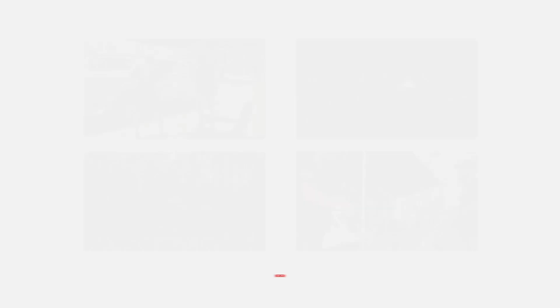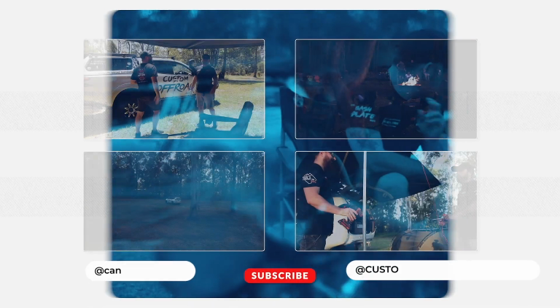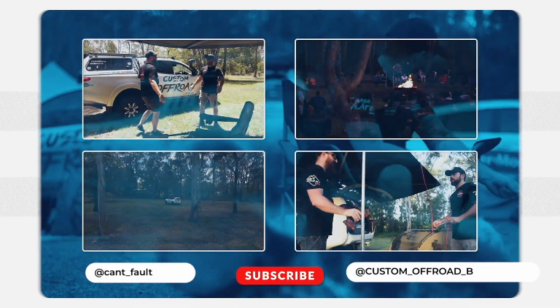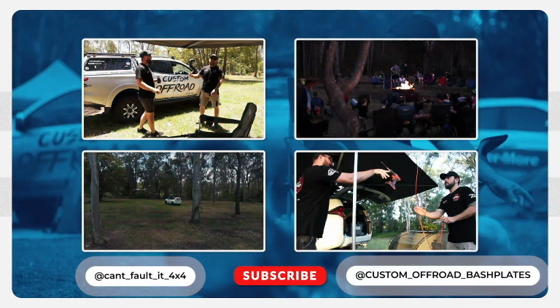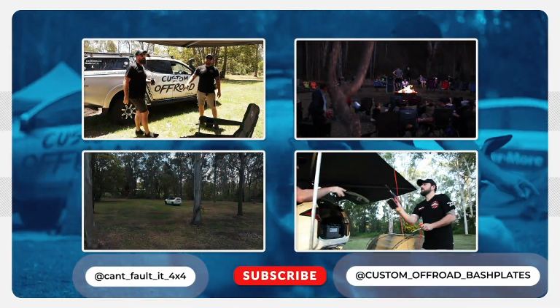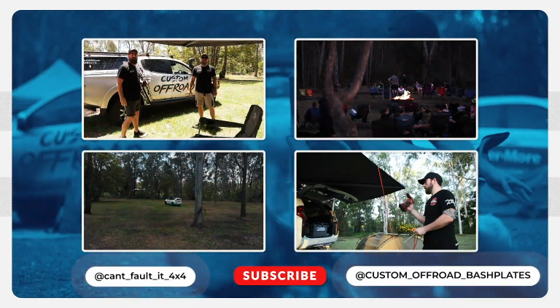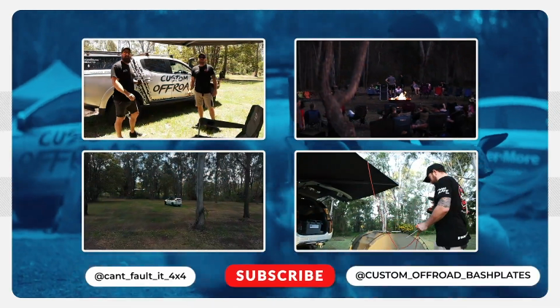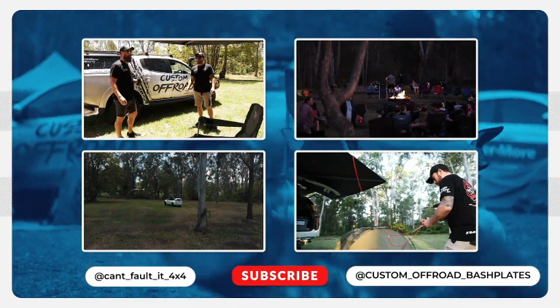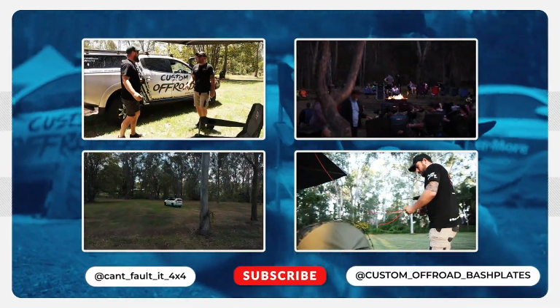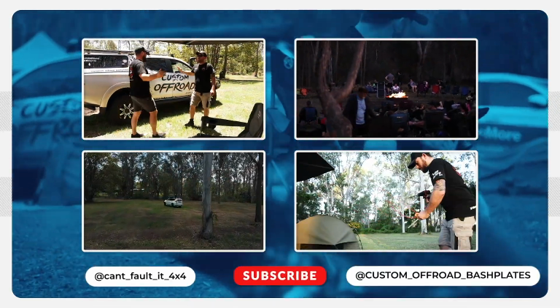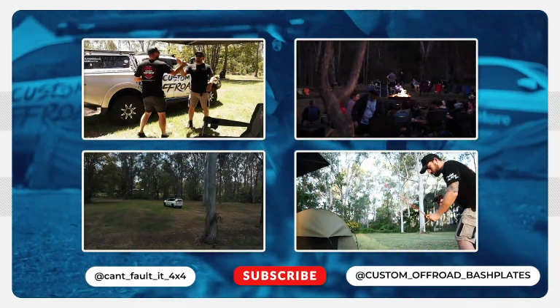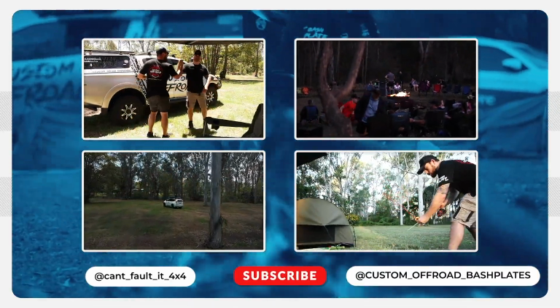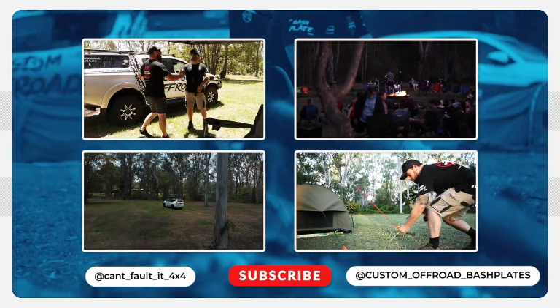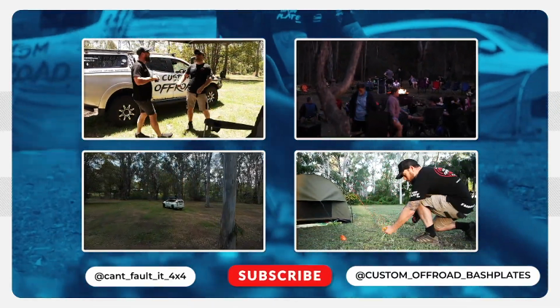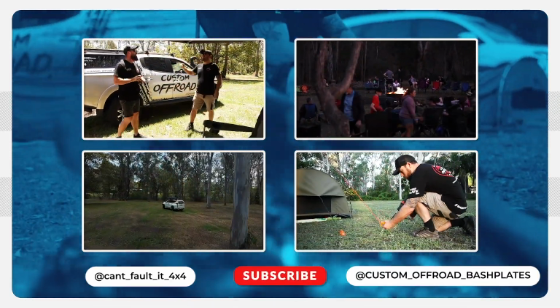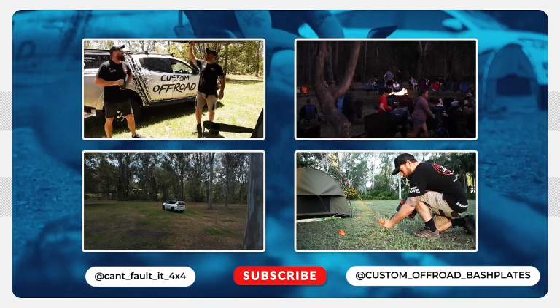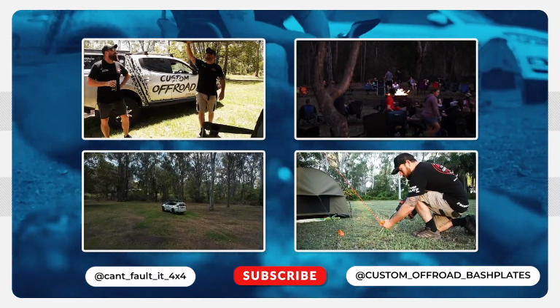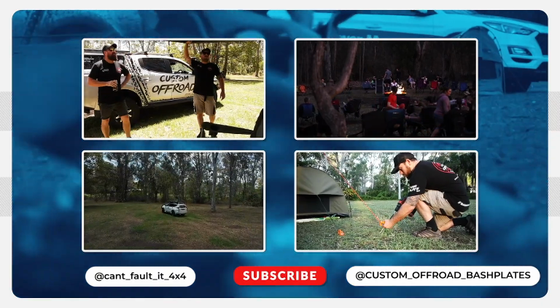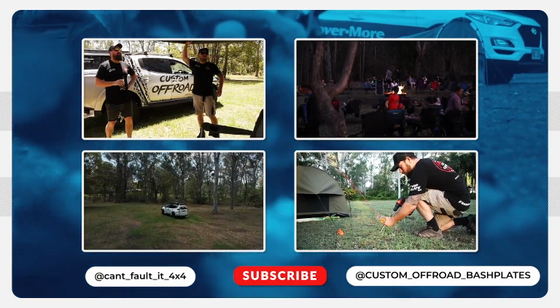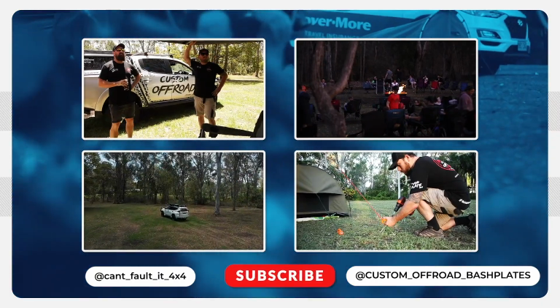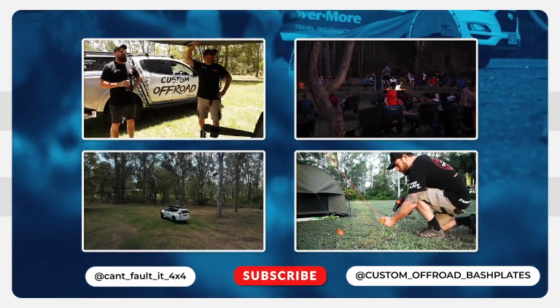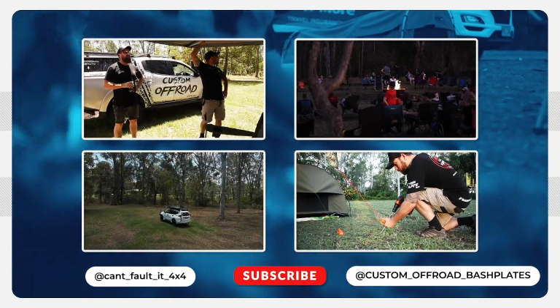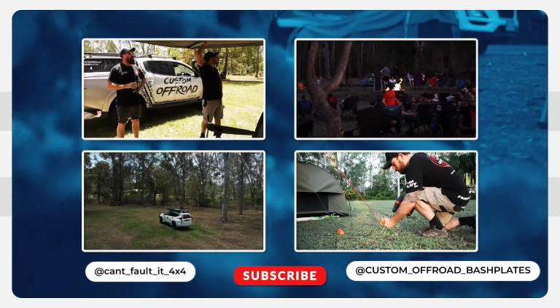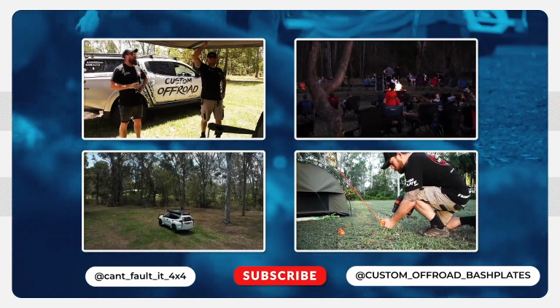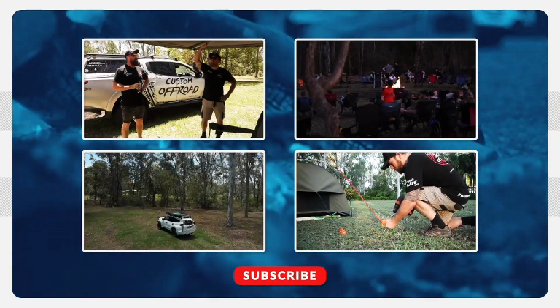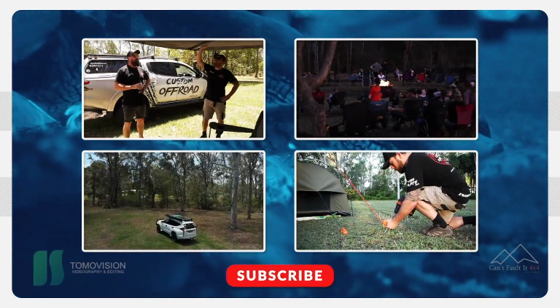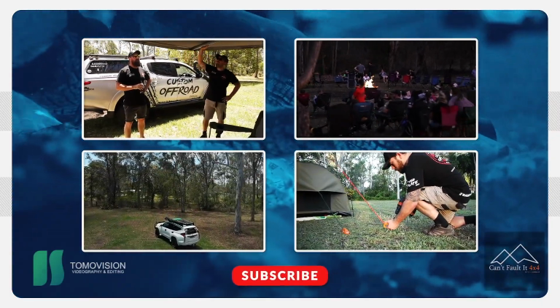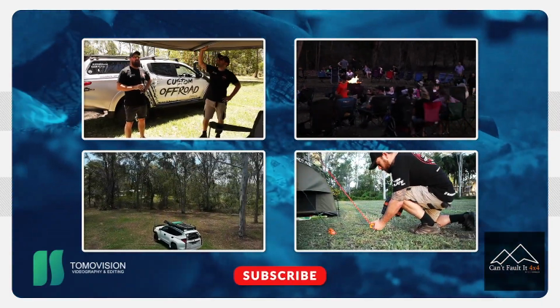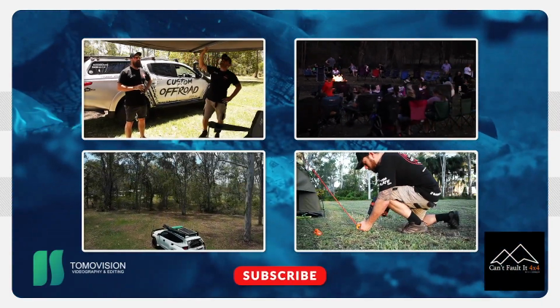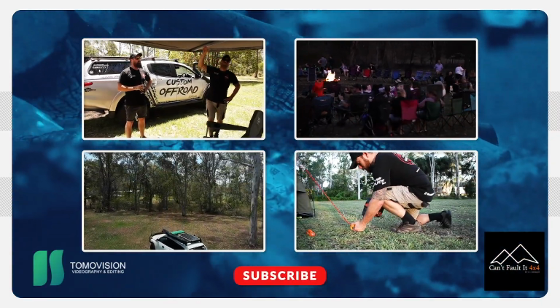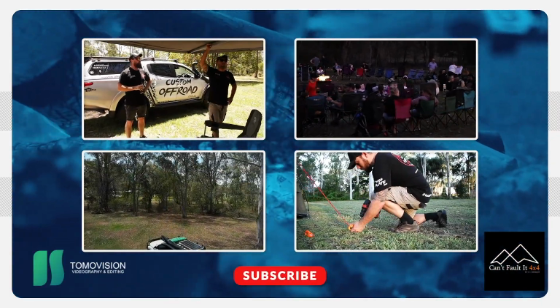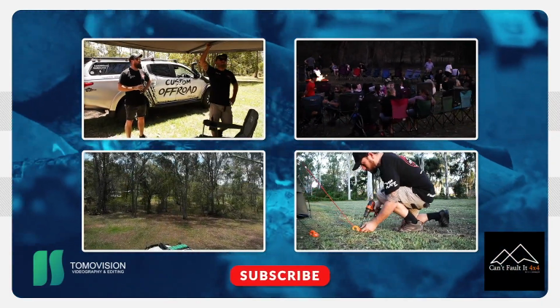Alright, this is always so much fun bringing new products, adventures, and the trouble we get up to. So how about you just jump on, subscribe, and we'll bring you some more great content.